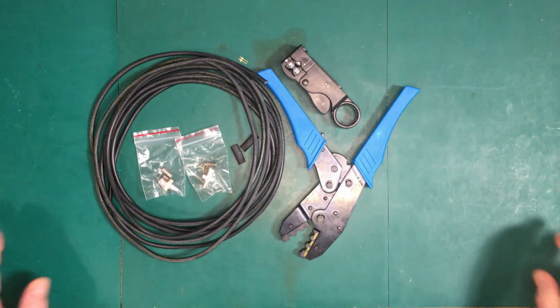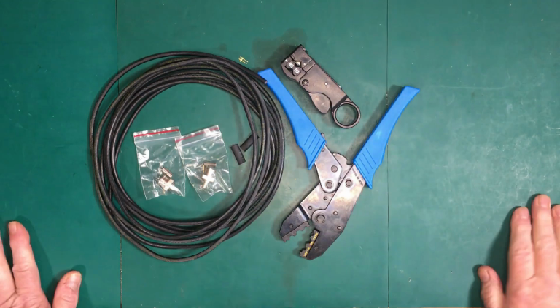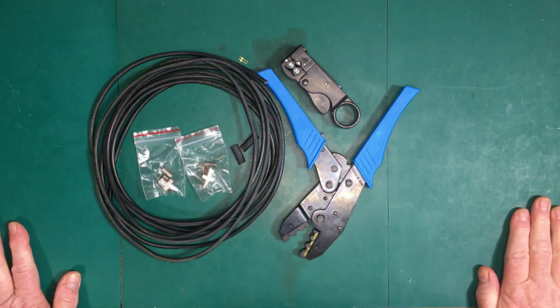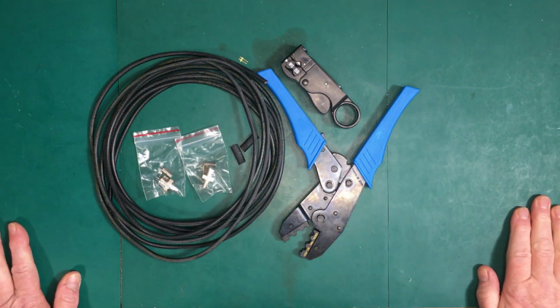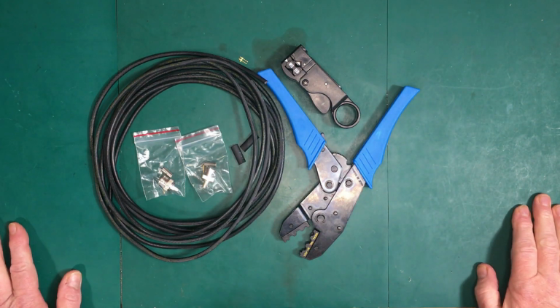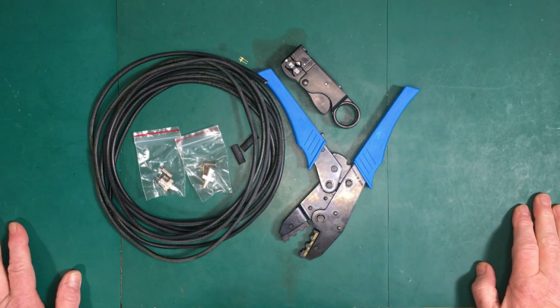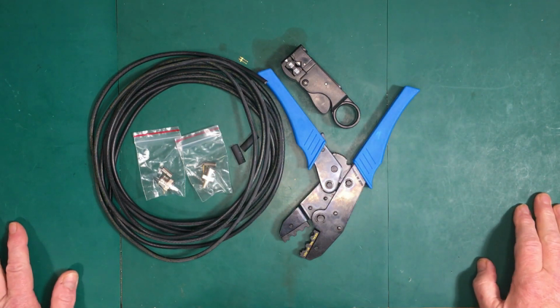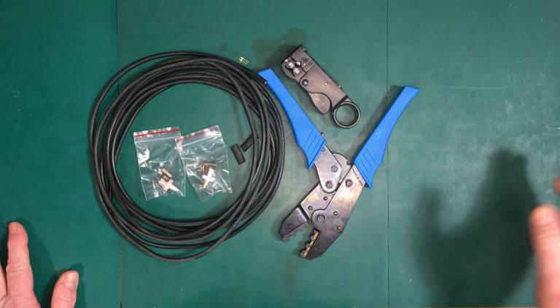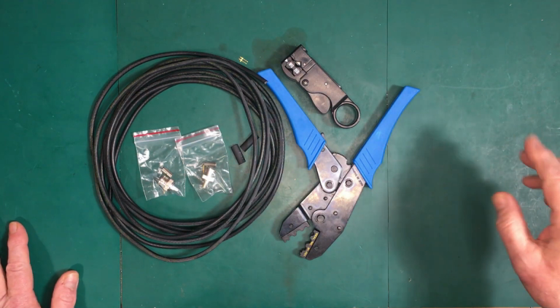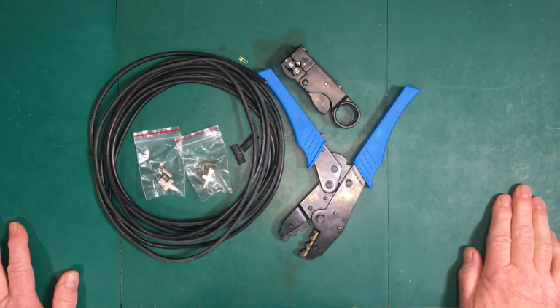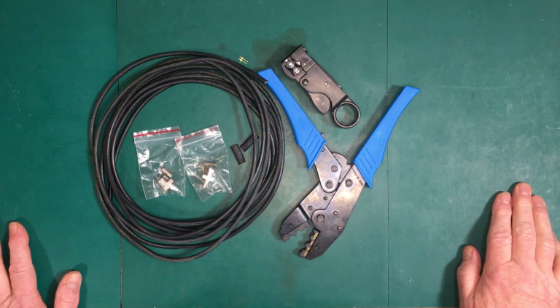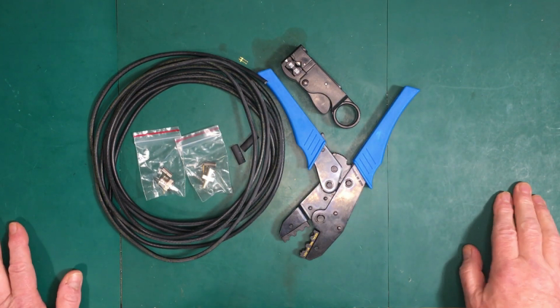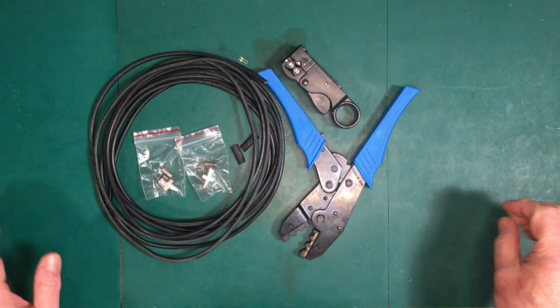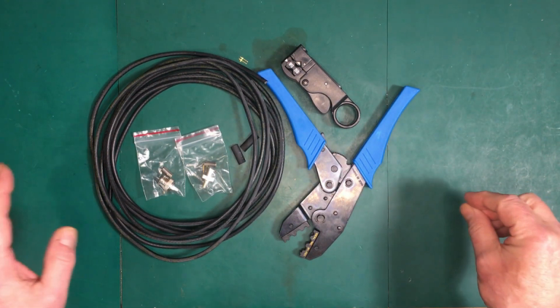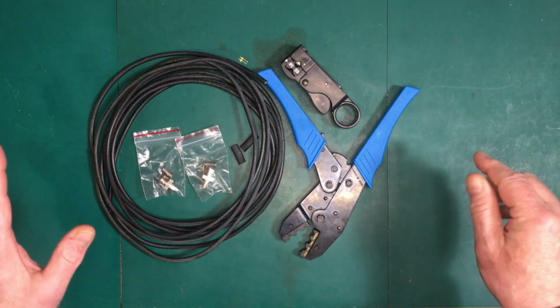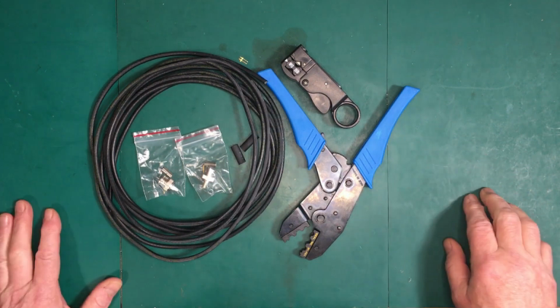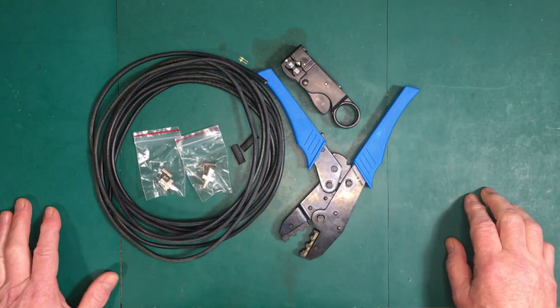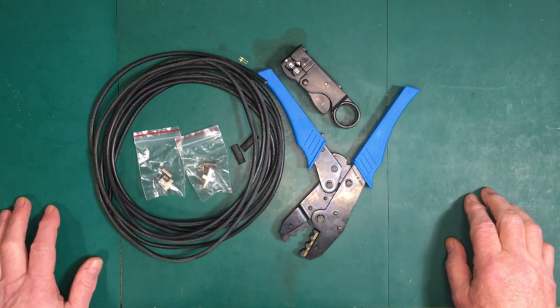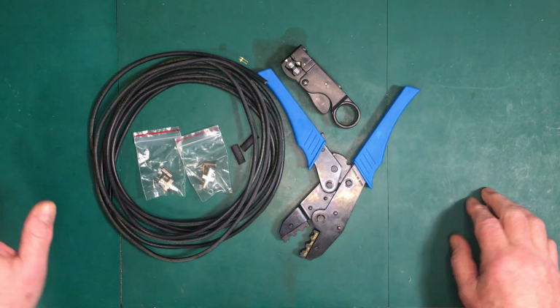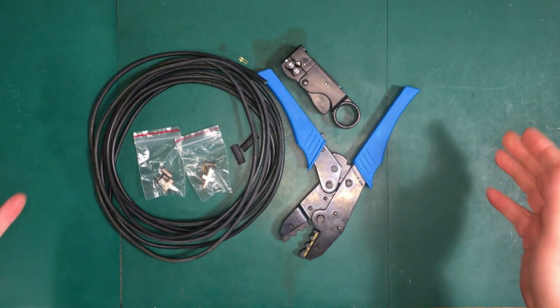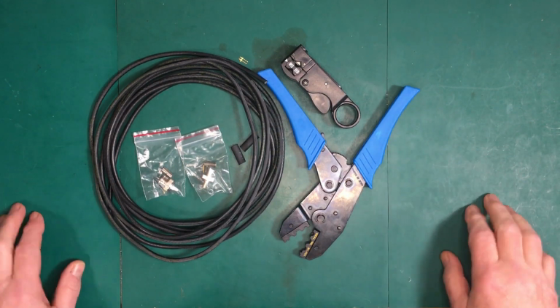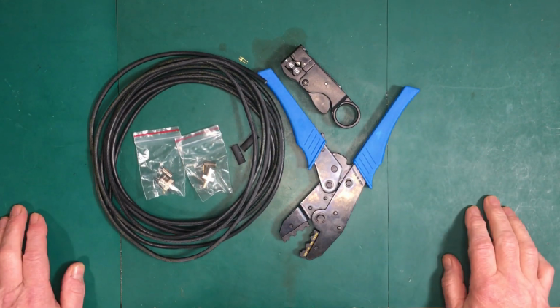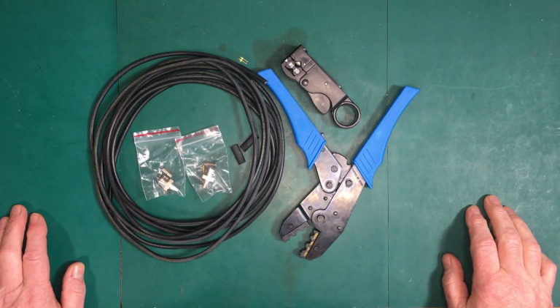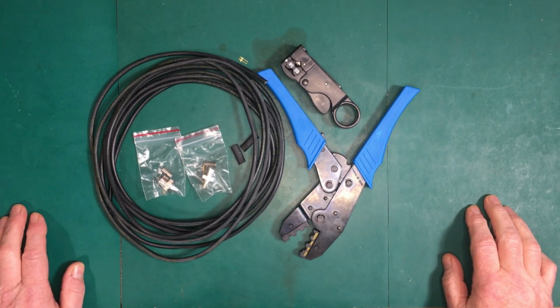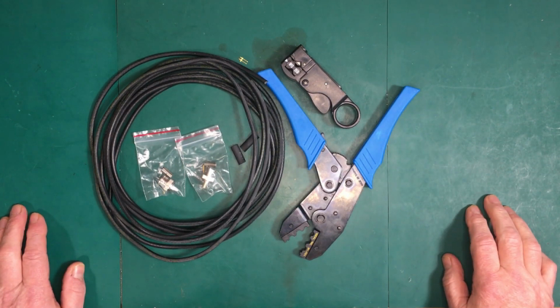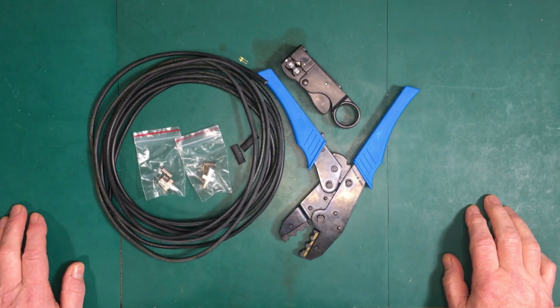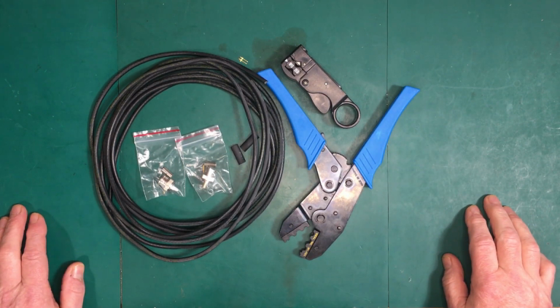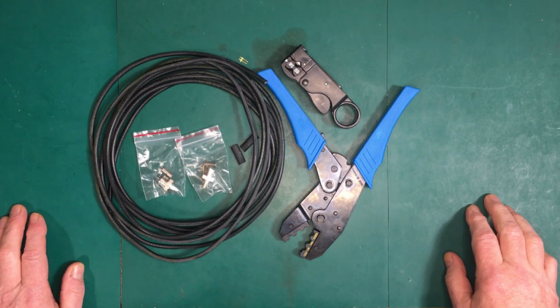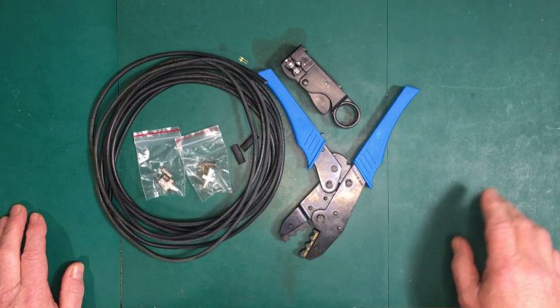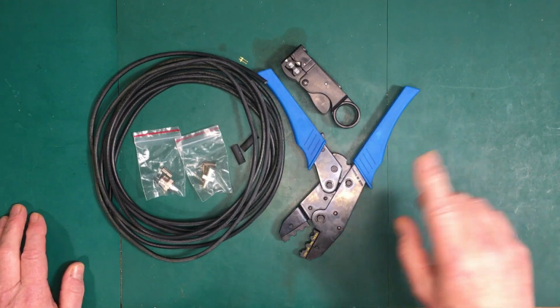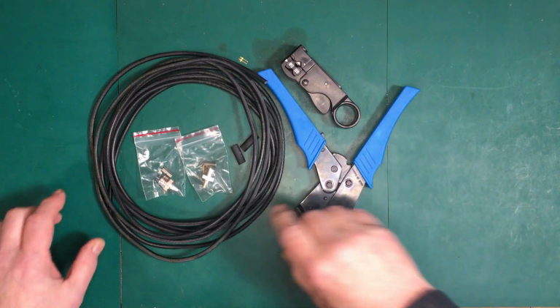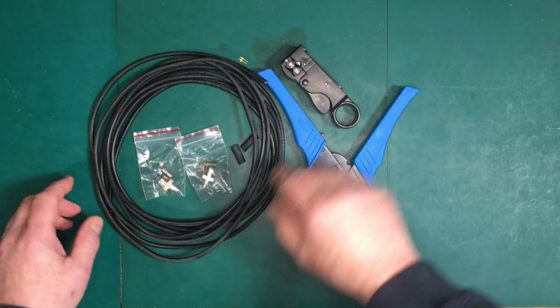Welcome back folks. Today I'm just going to make a really quick video on how to make up your own coax cables. I needed a 16-foot cable, so that's what I'm going to try and build.